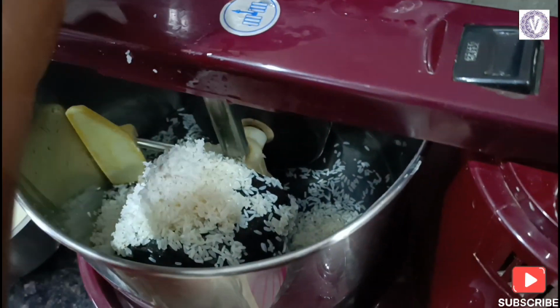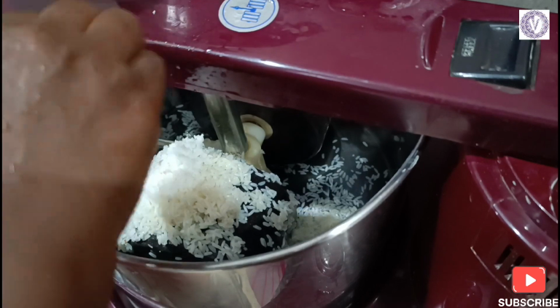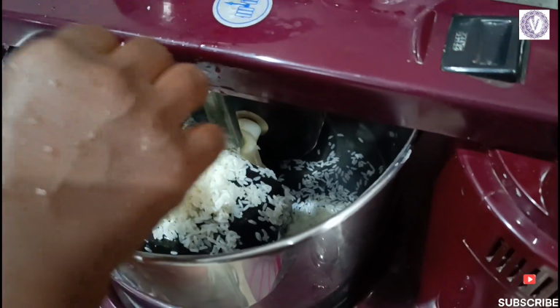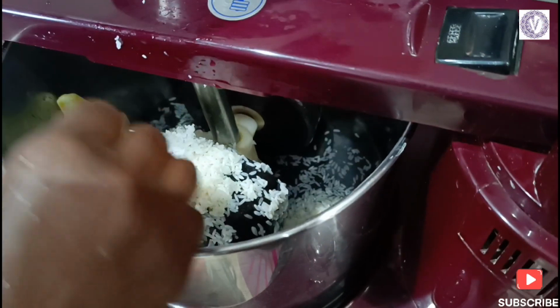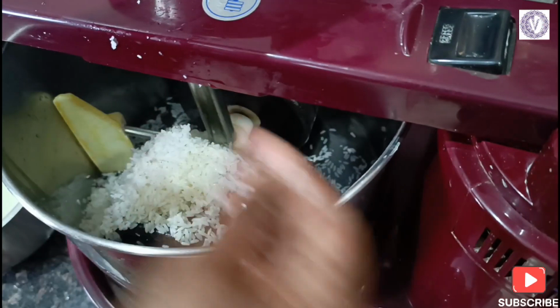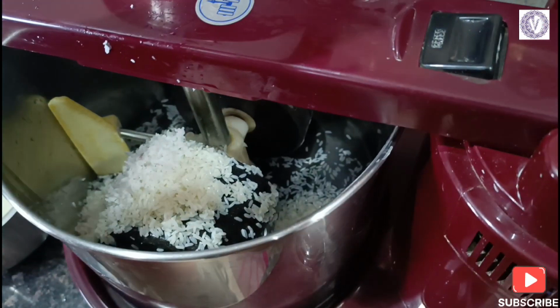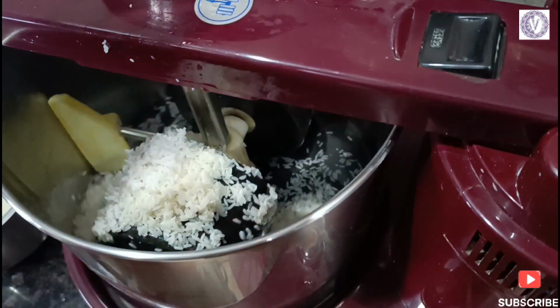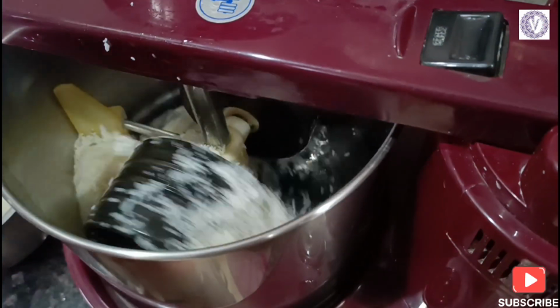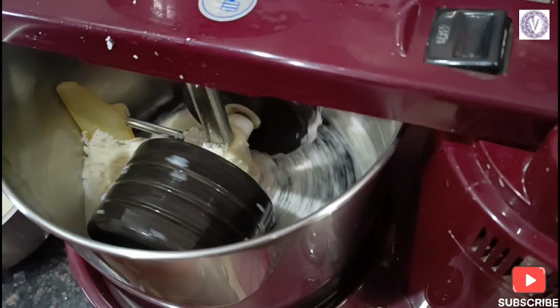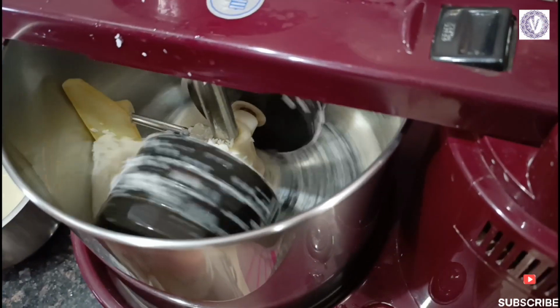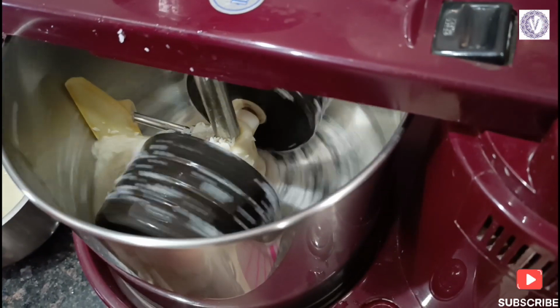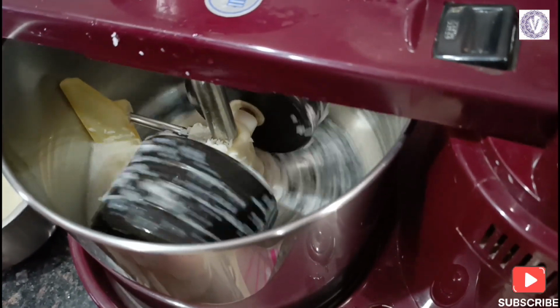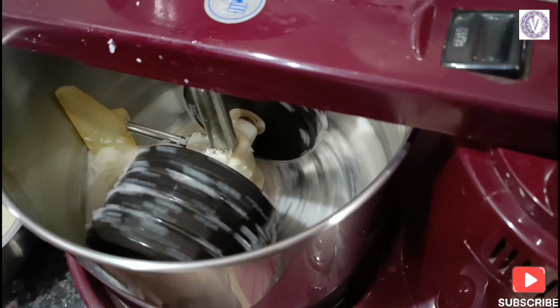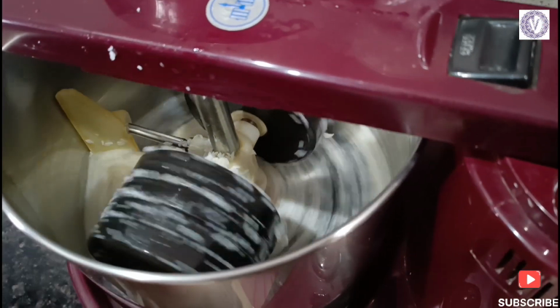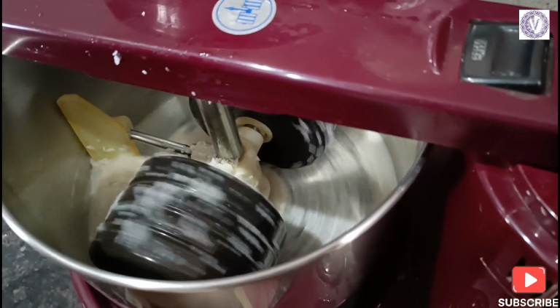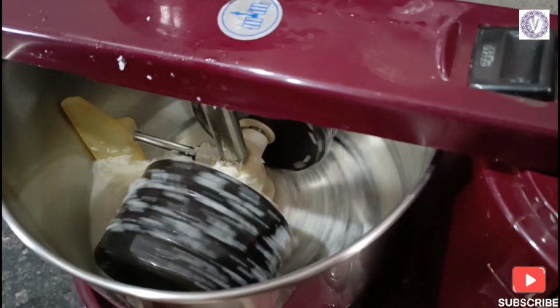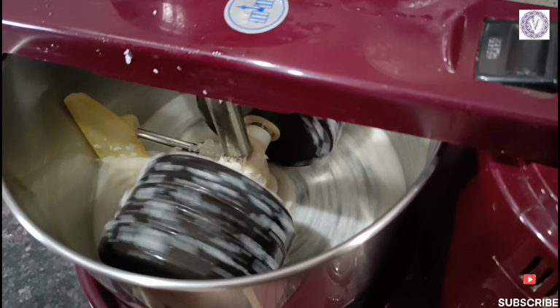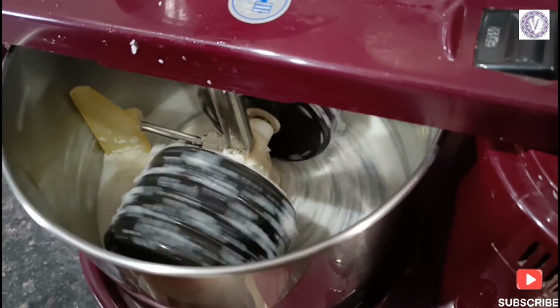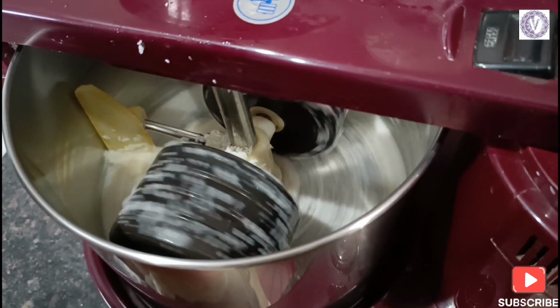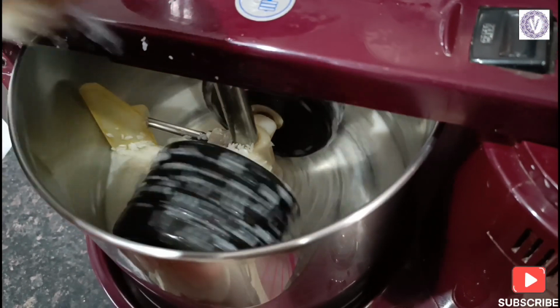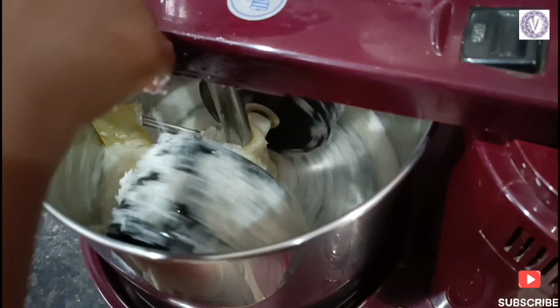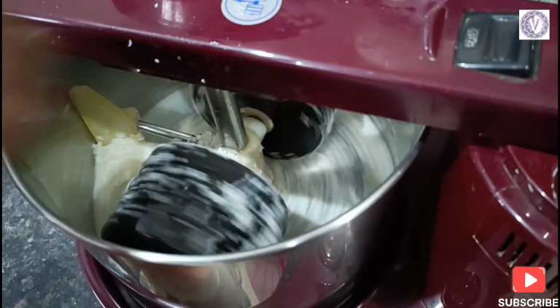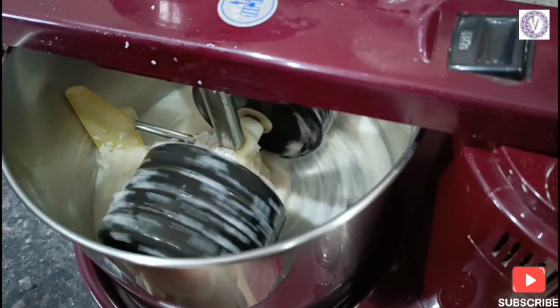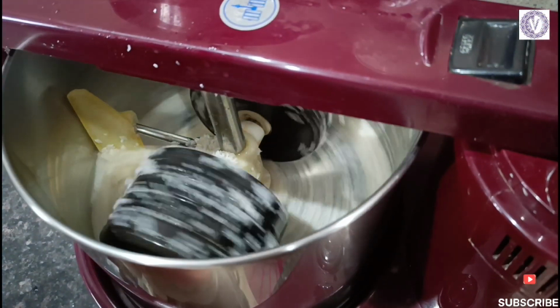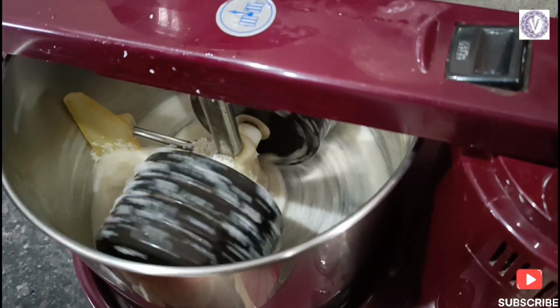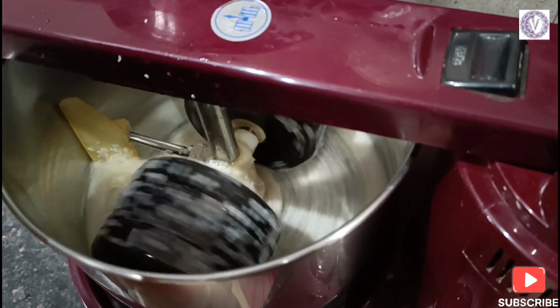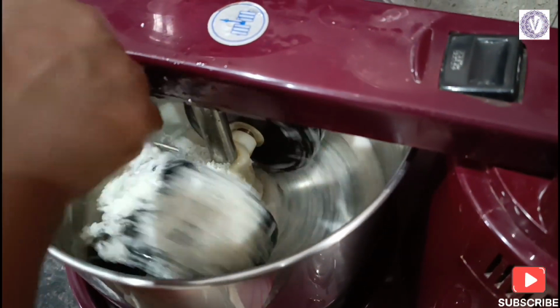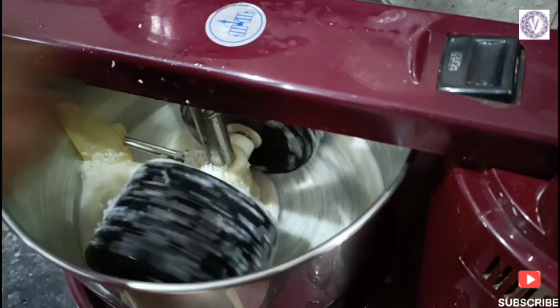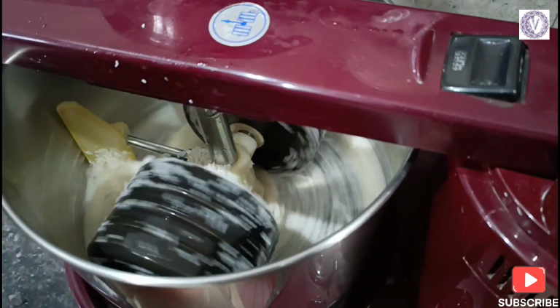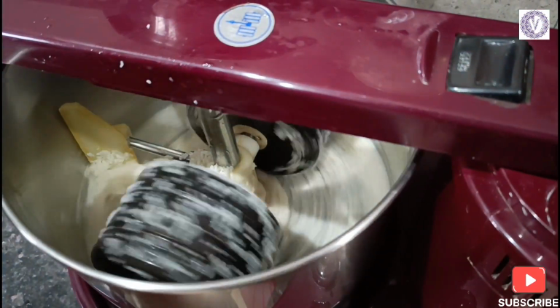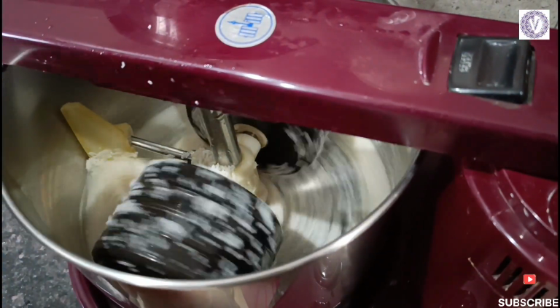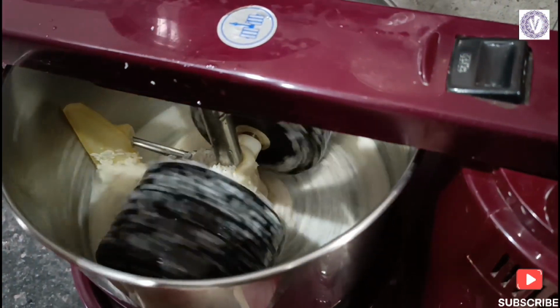I will give you the ingredients and measurements — check it out. This is an instant breakfast or dinner recipe.